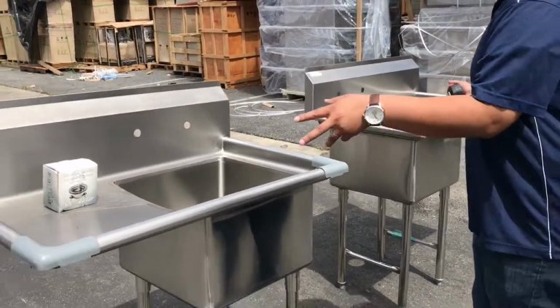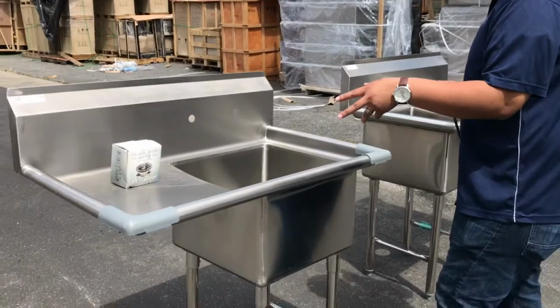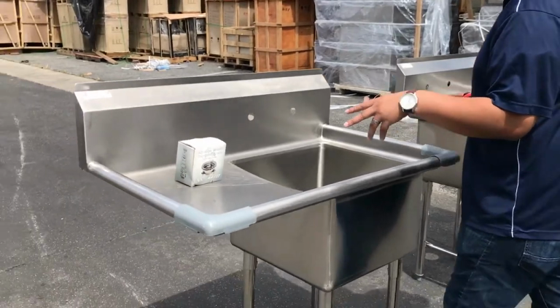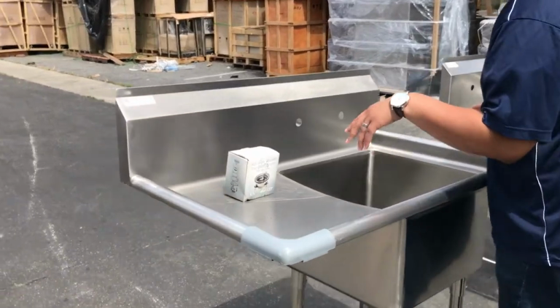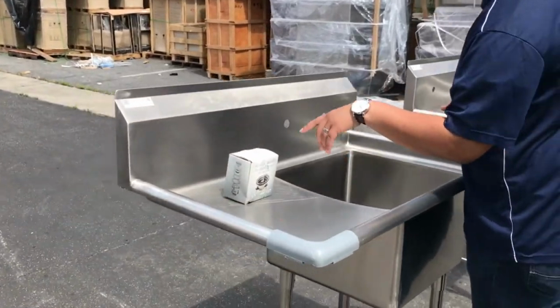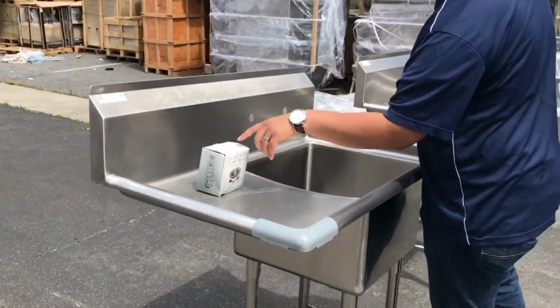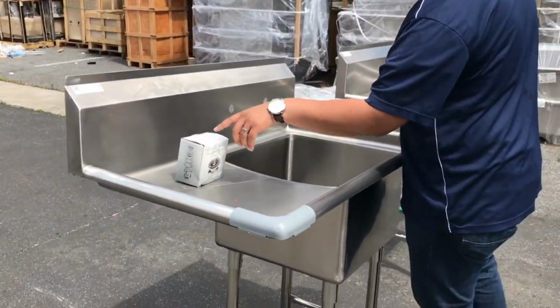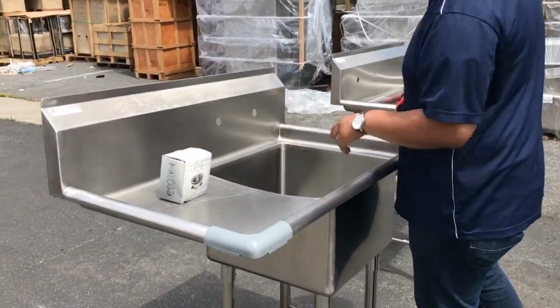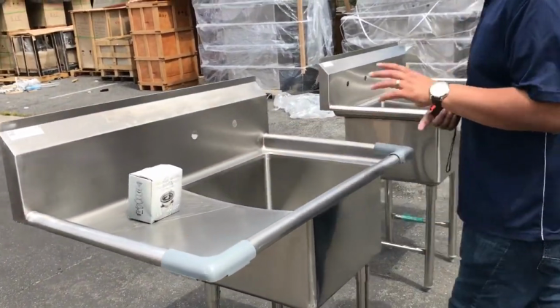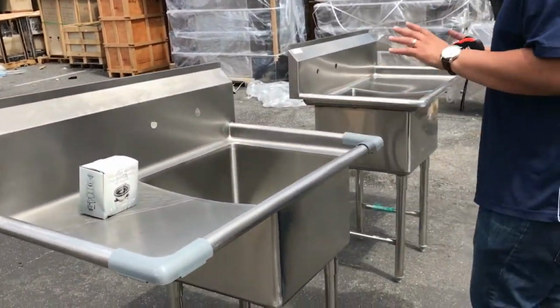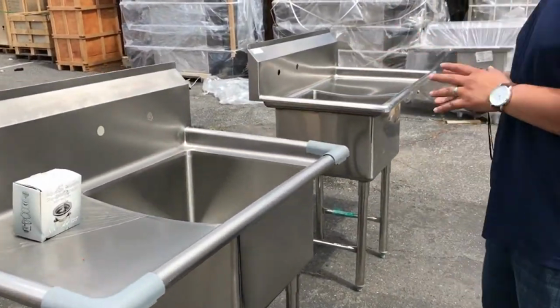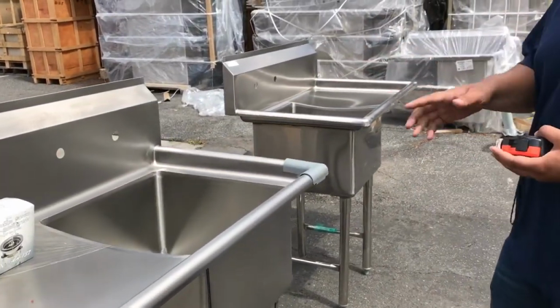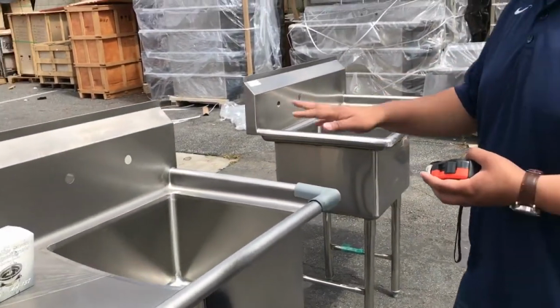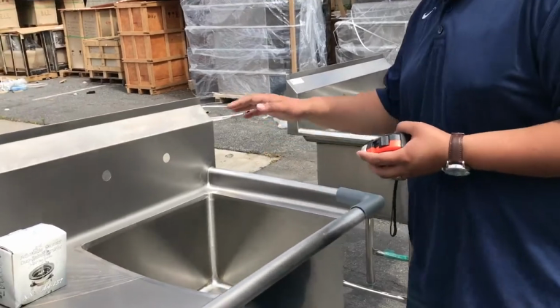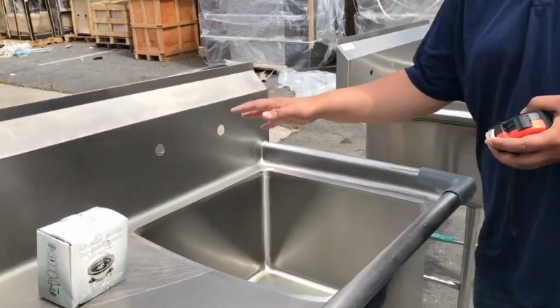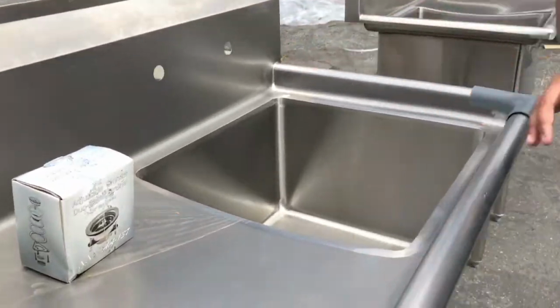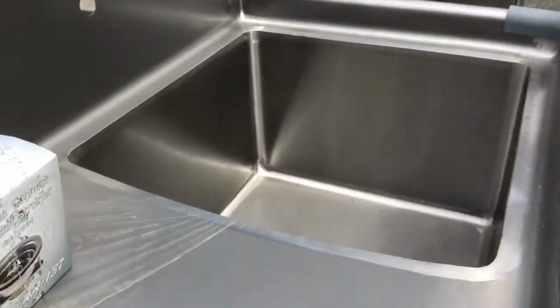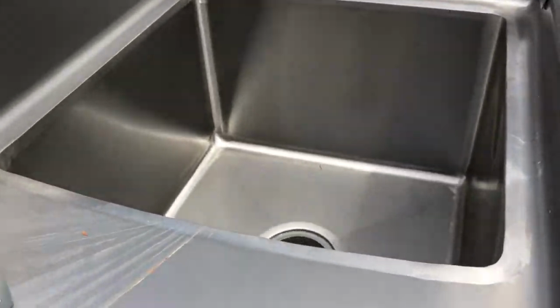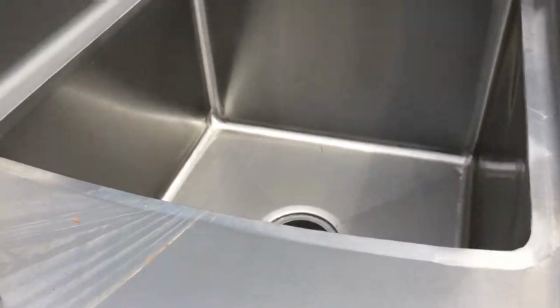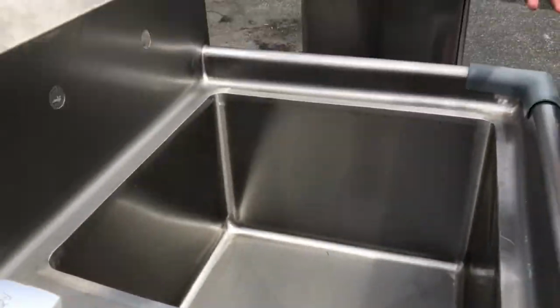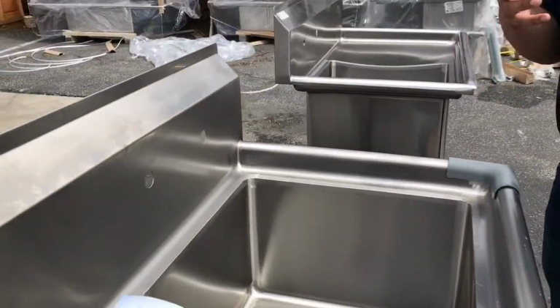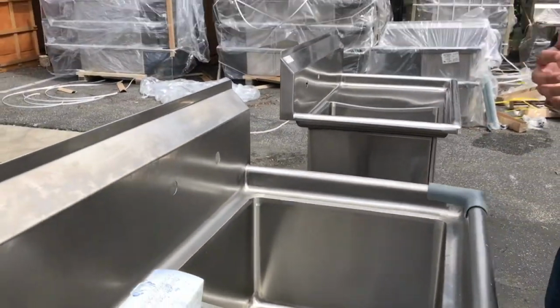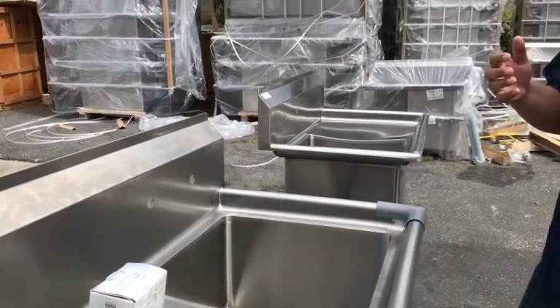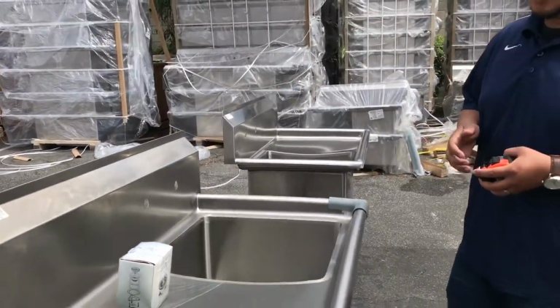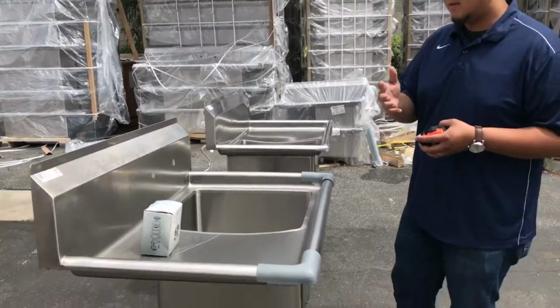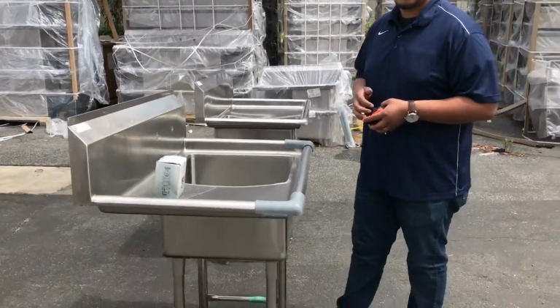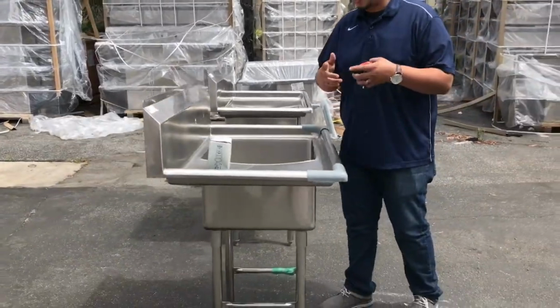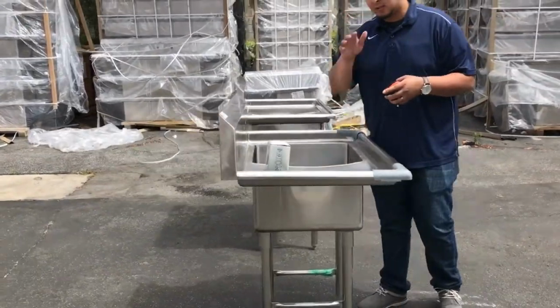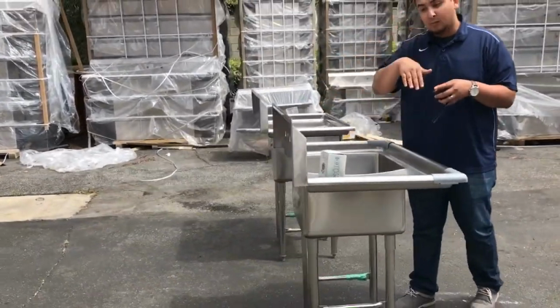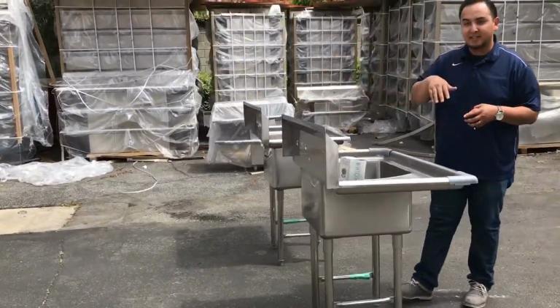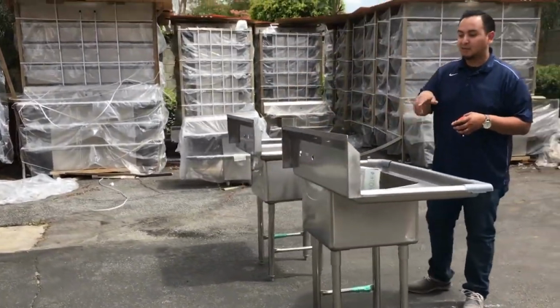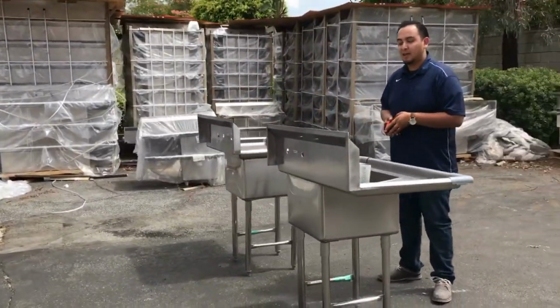Both of these units do come with a basket strainer, so that's all that comes provided with it. It doesn't come provided with the faucet. We do have the faucet in stock, so if you want to order that, go ahead and order it. We have it on our website, so go ahead and scroll down more on the sinks and you'll find it there.